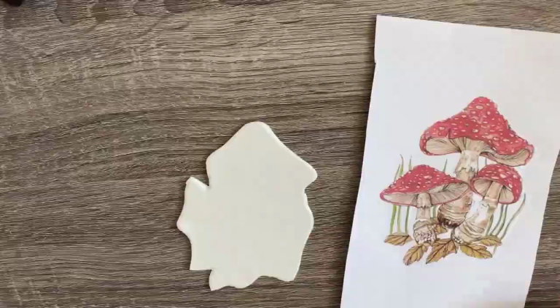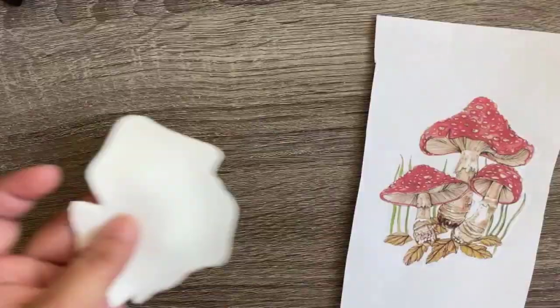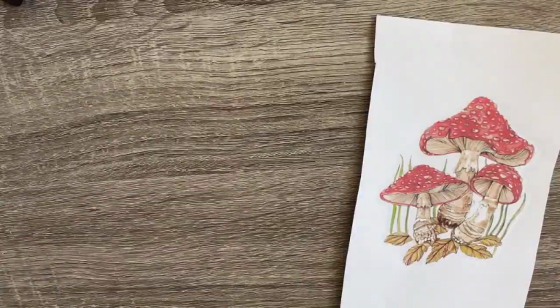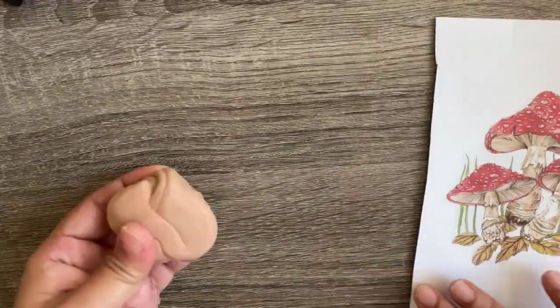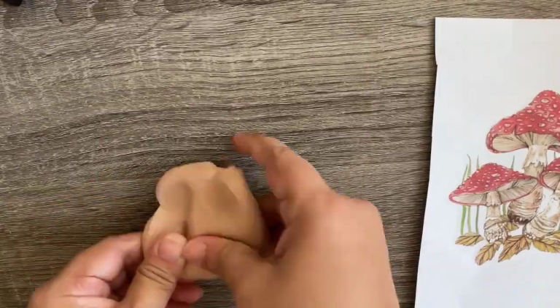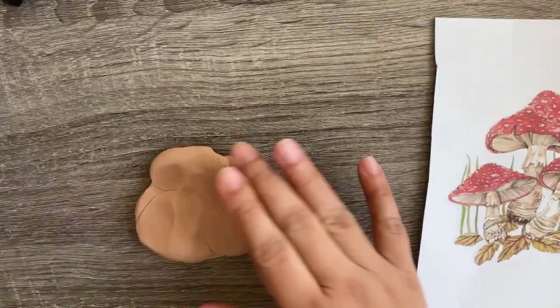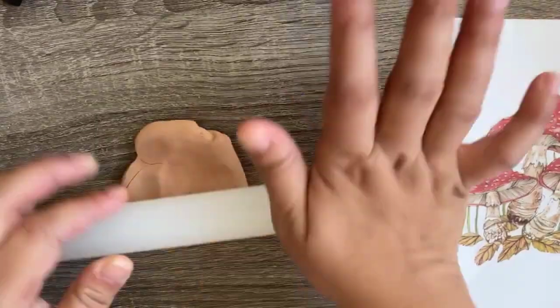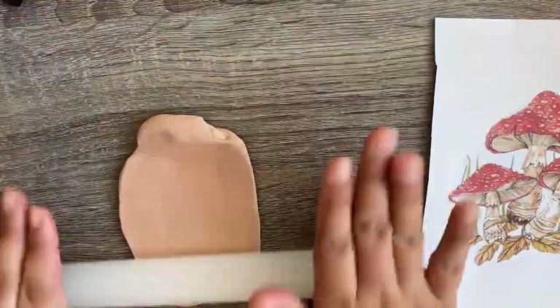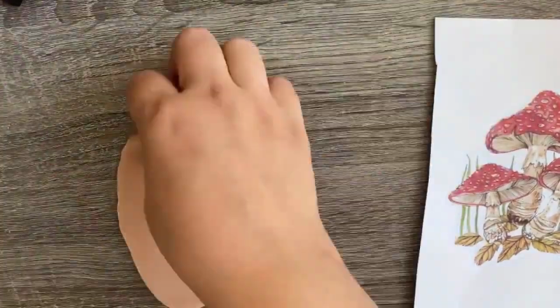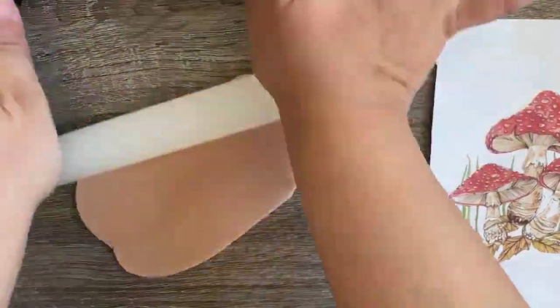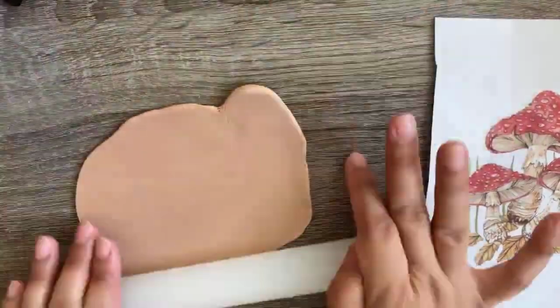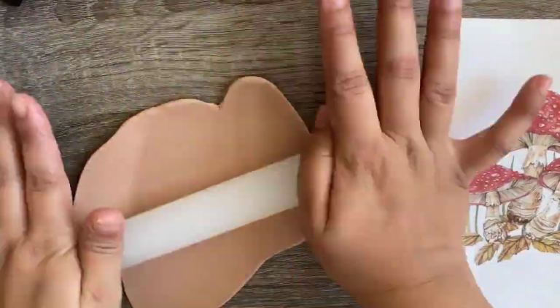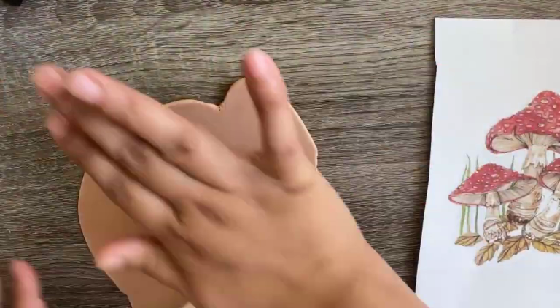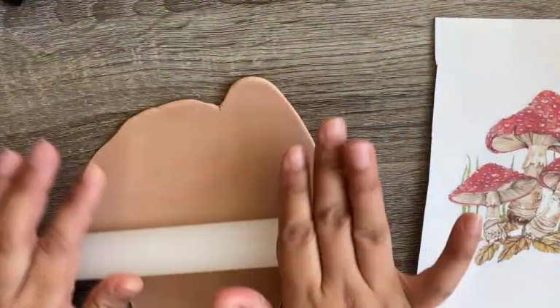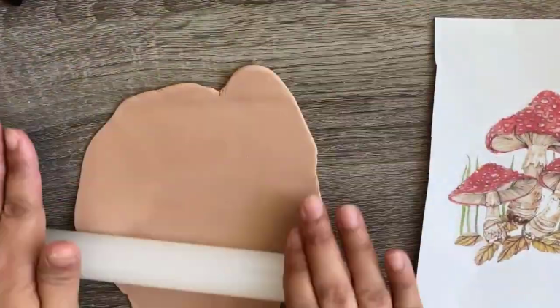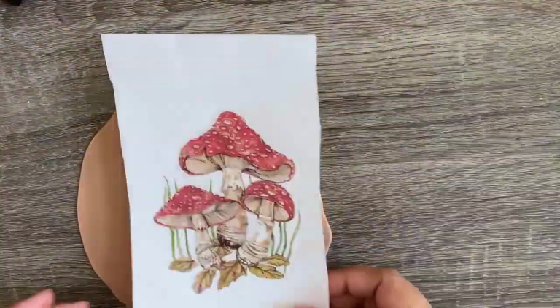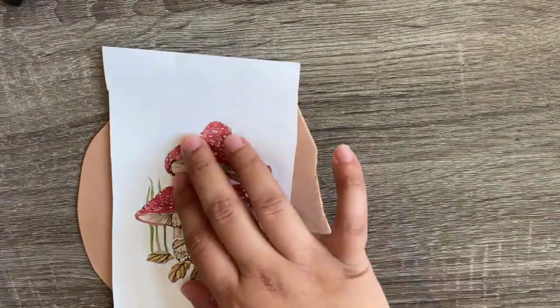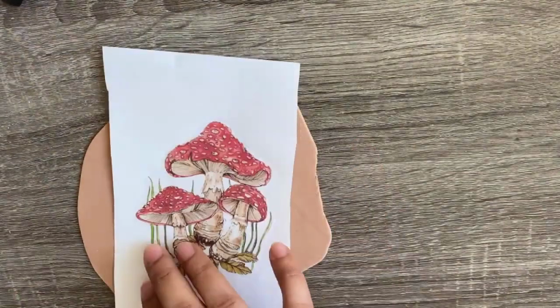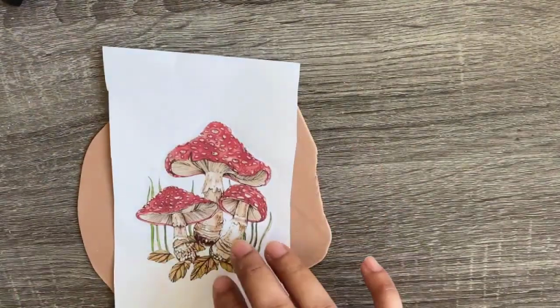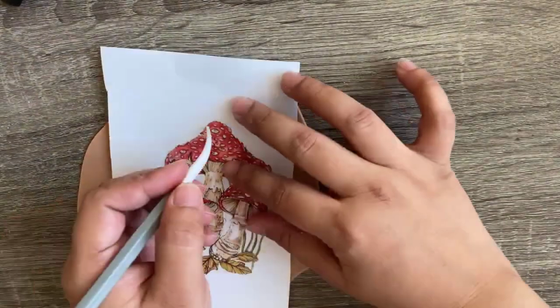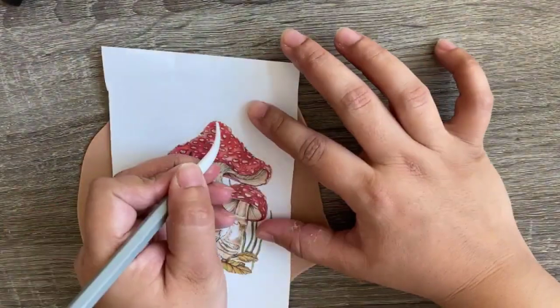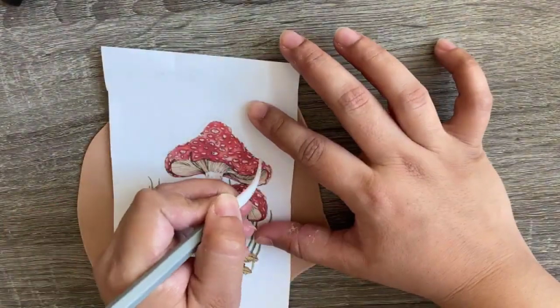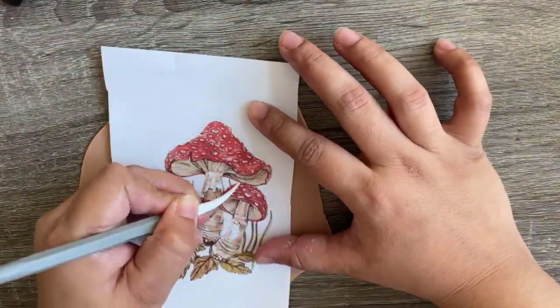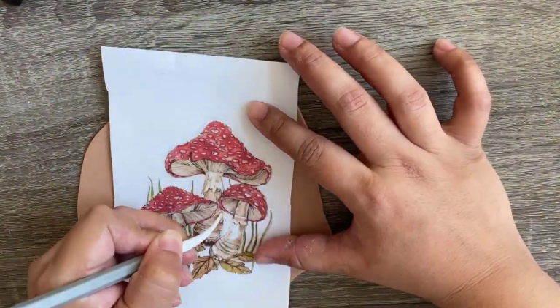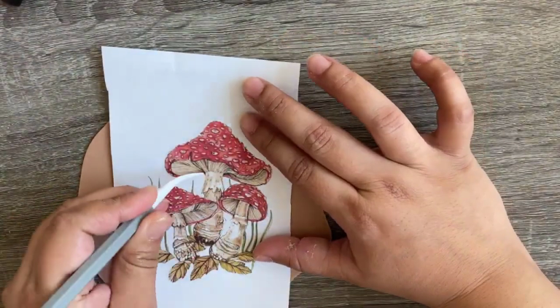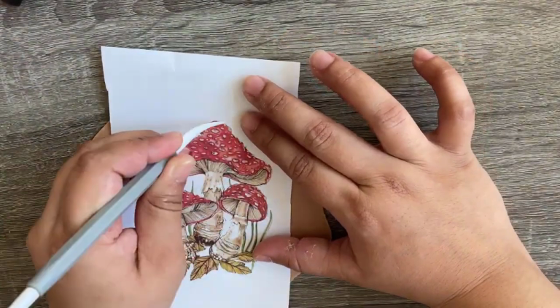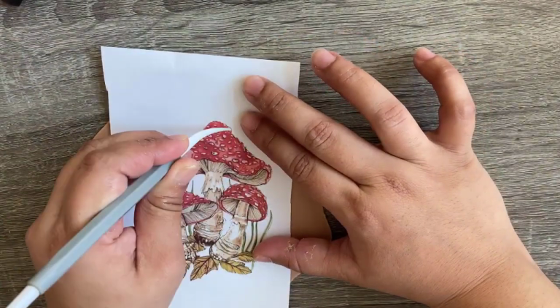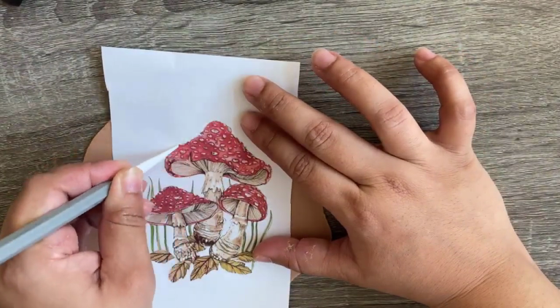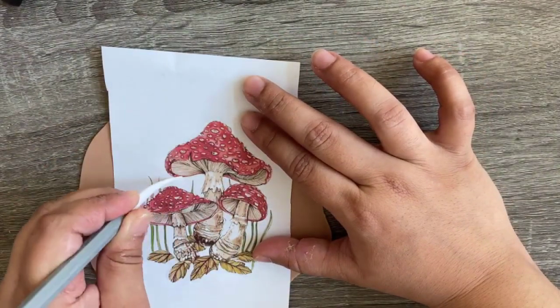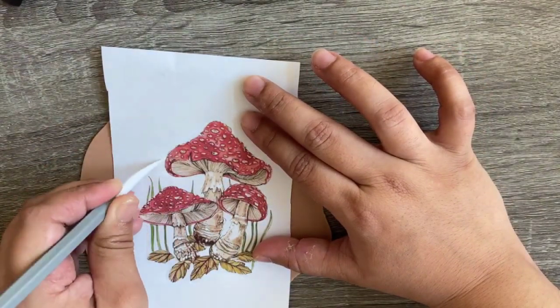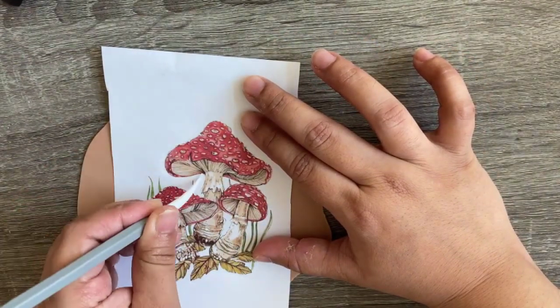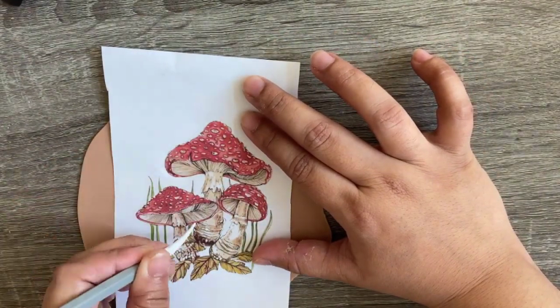Take it aside, and on a beige fondant I will start cutting out the shape of each mushroom one by one.